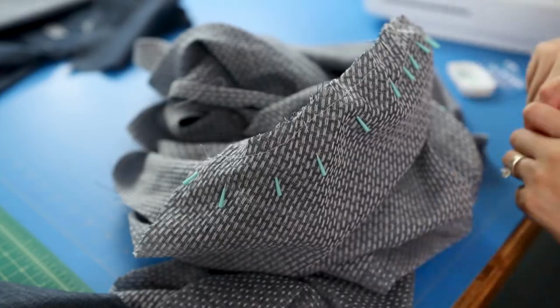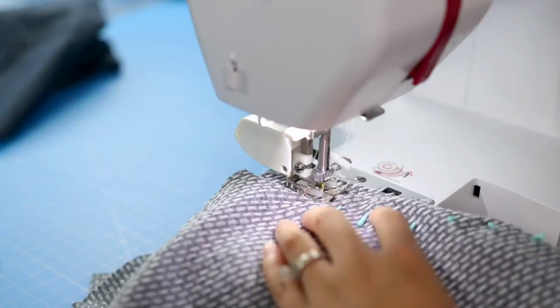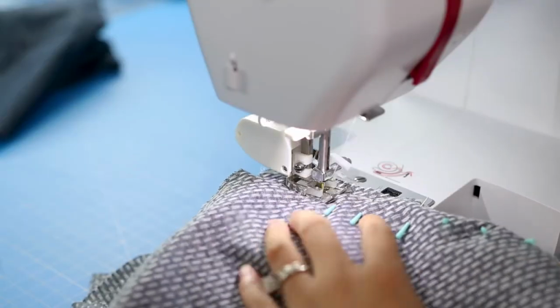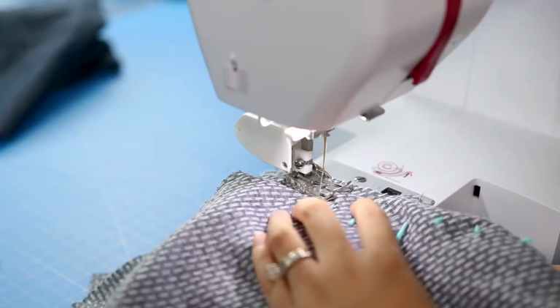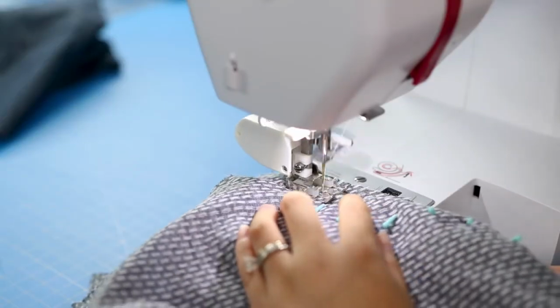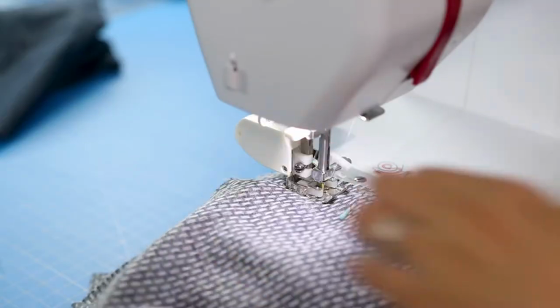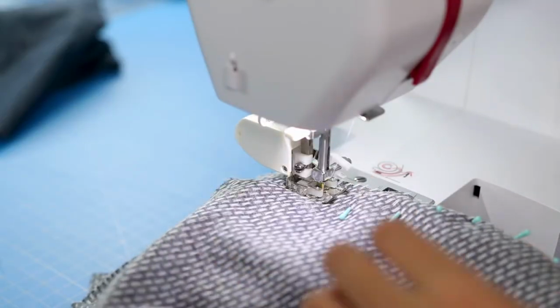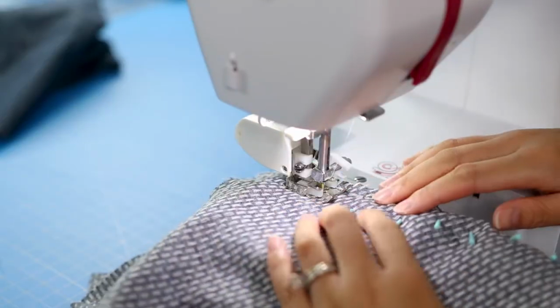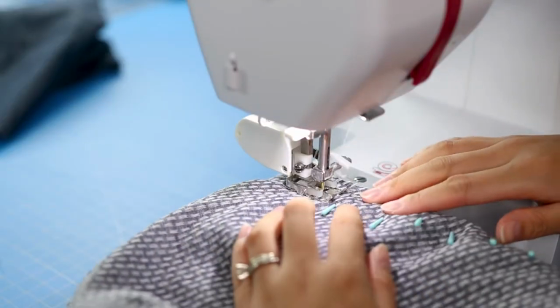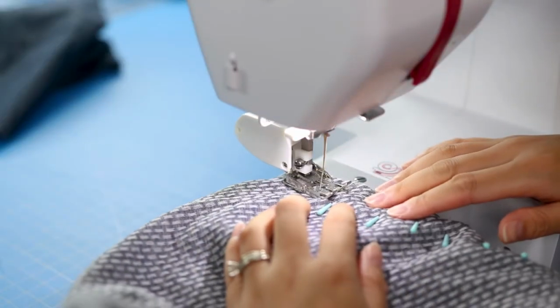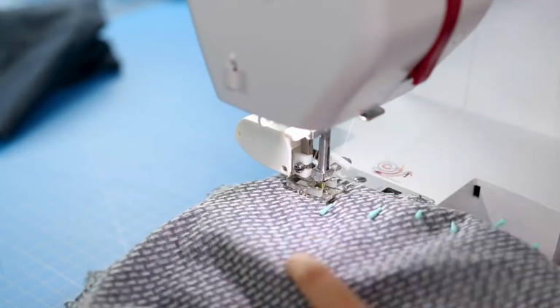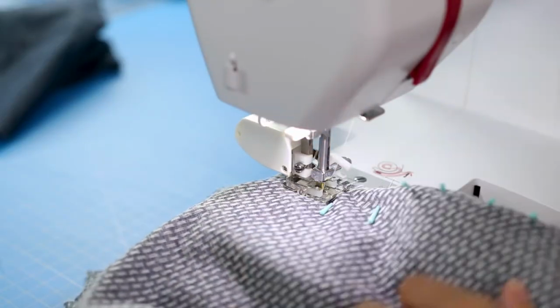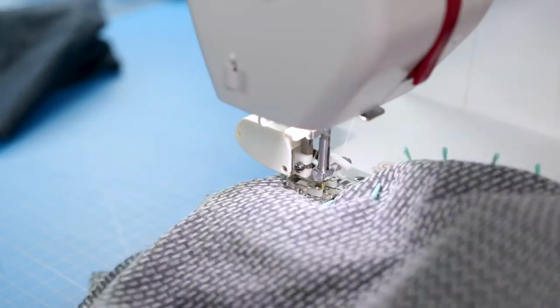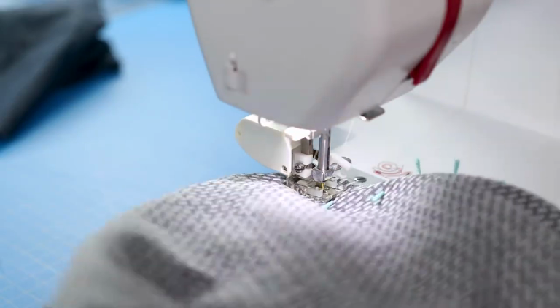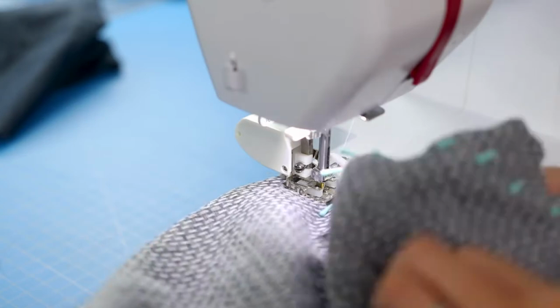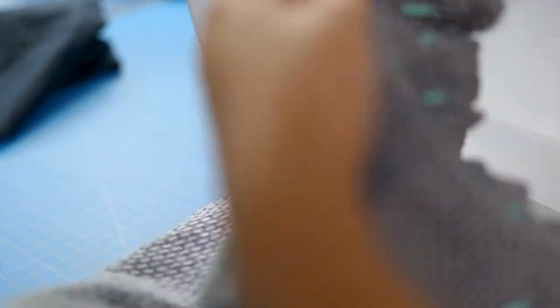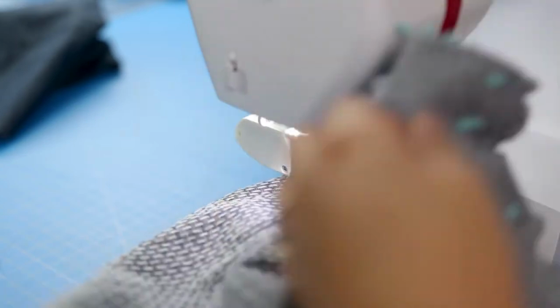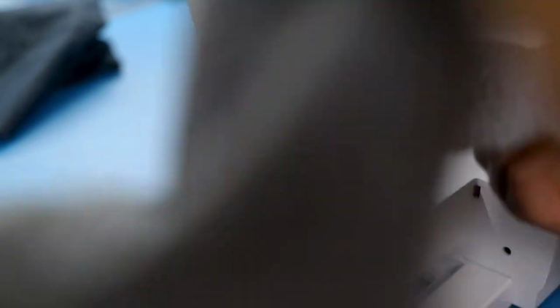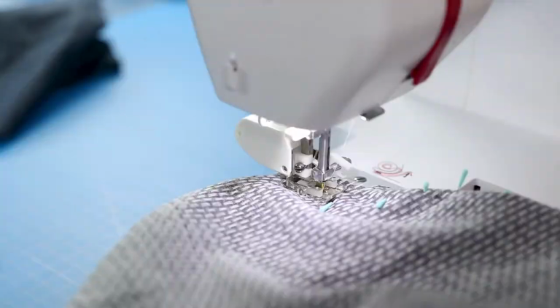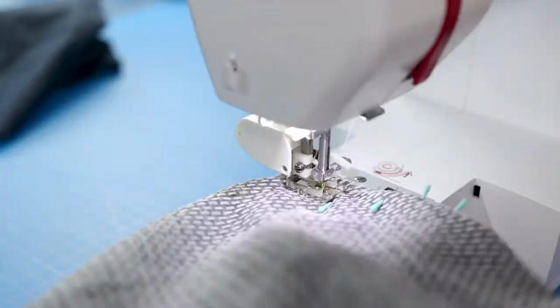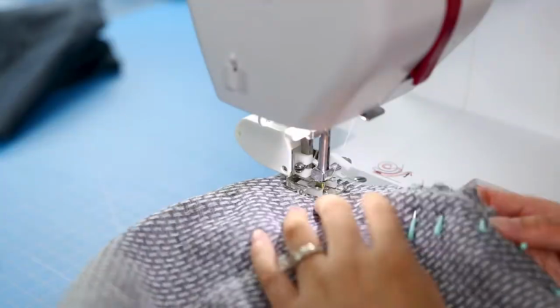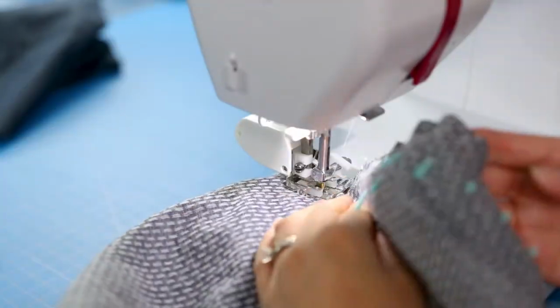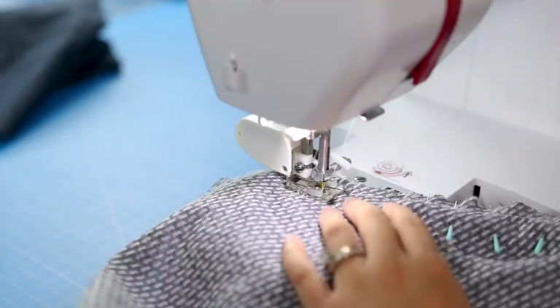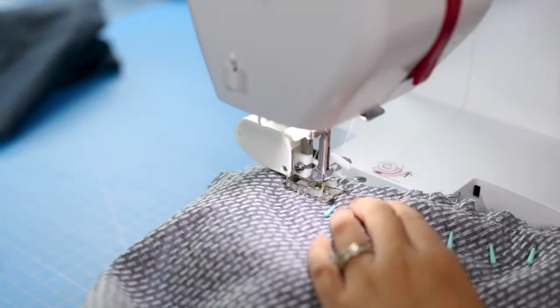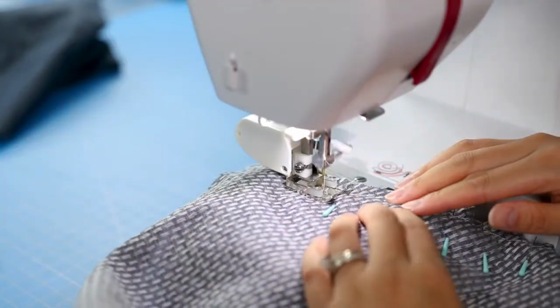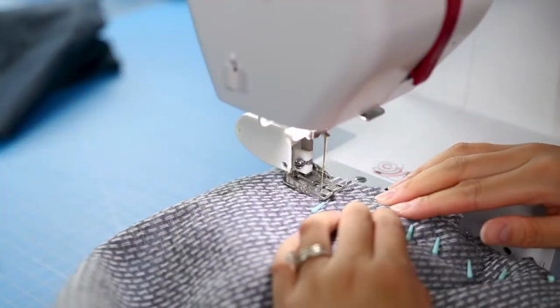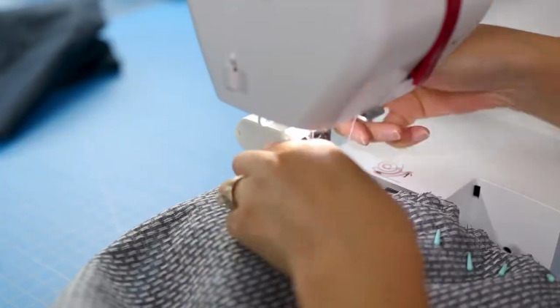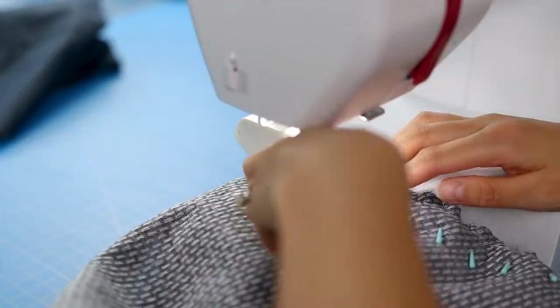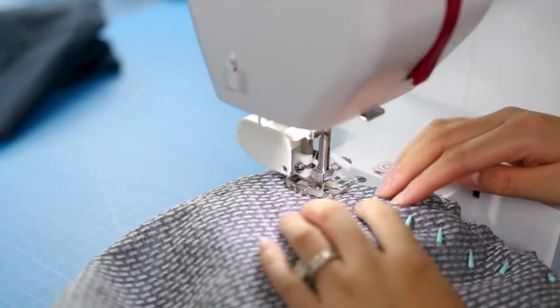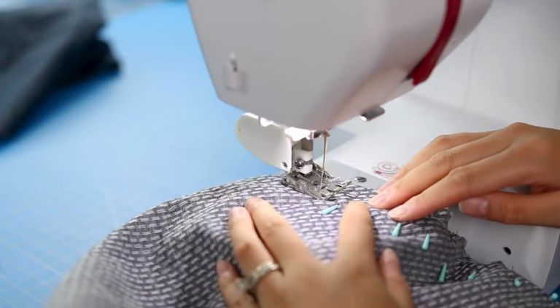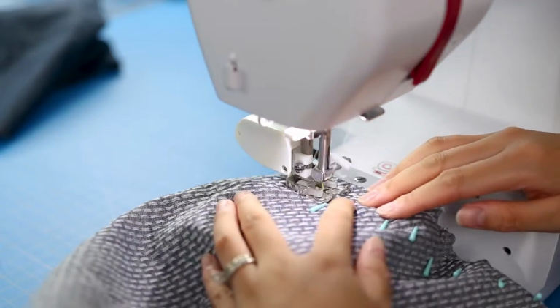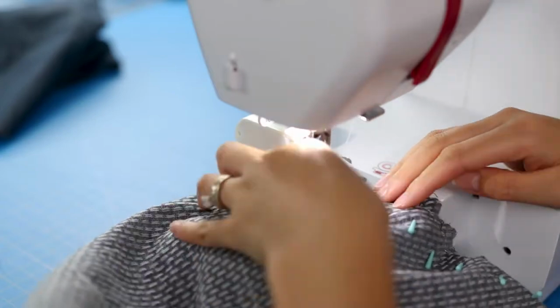When sewing these pieces together go slow and keep checking the bottom fabric to make sure there aren't any puckers. And if there are, that's okay — just seam rip those spots and then restitch them.